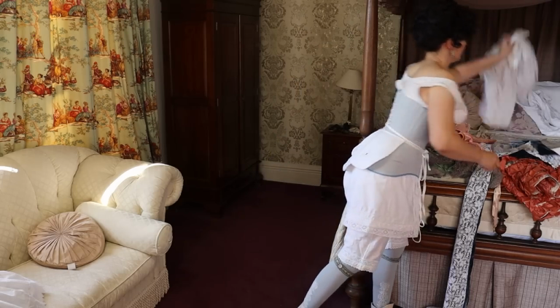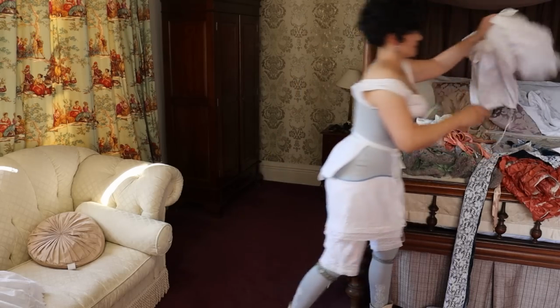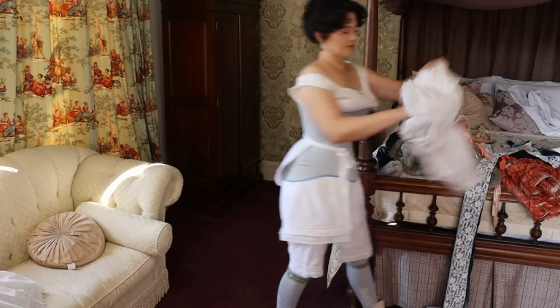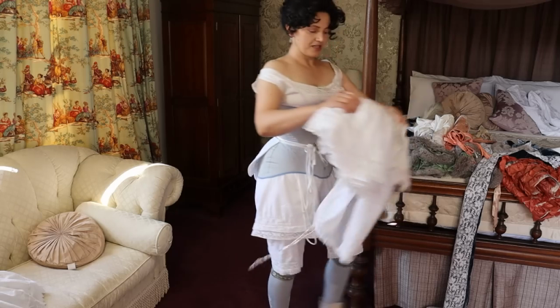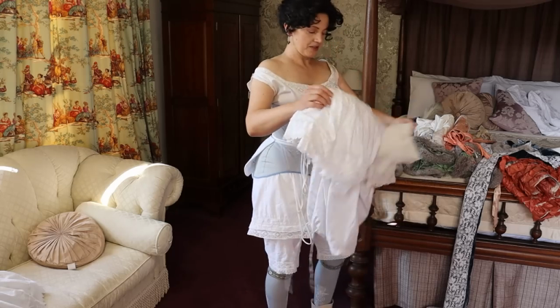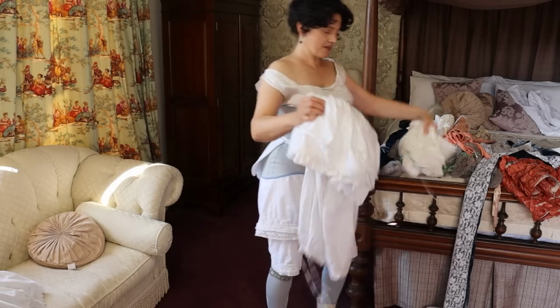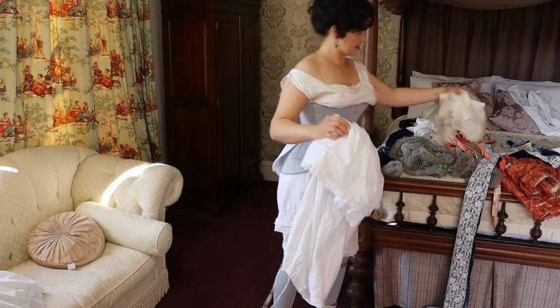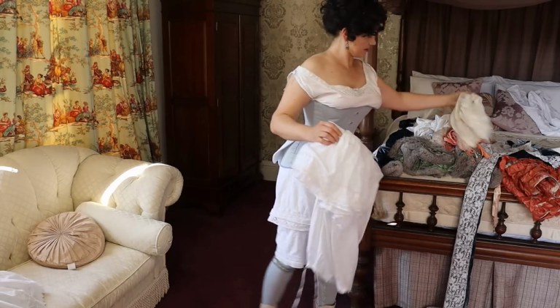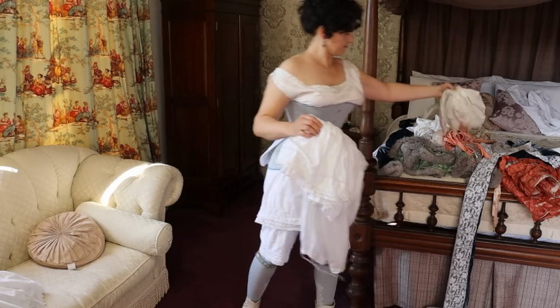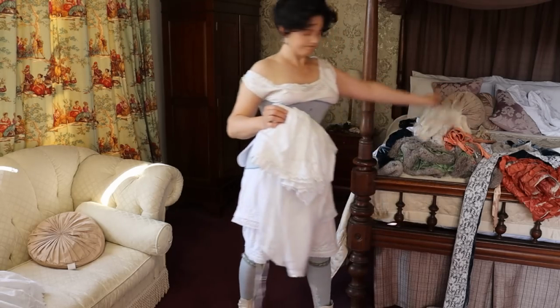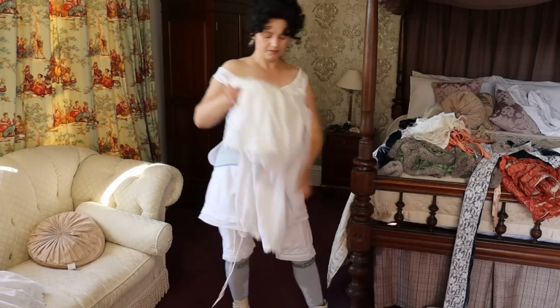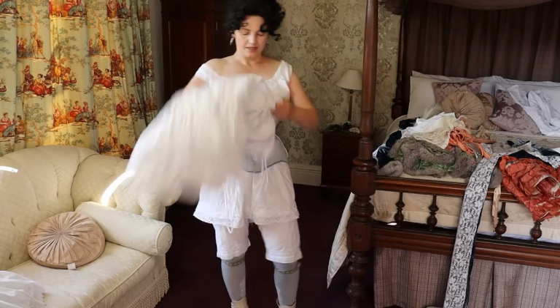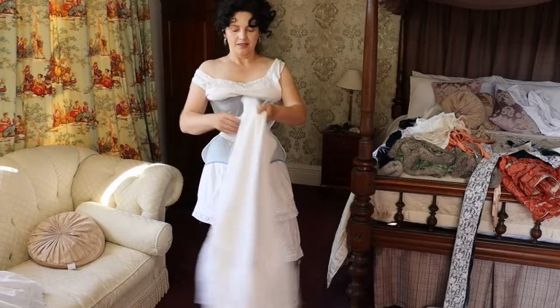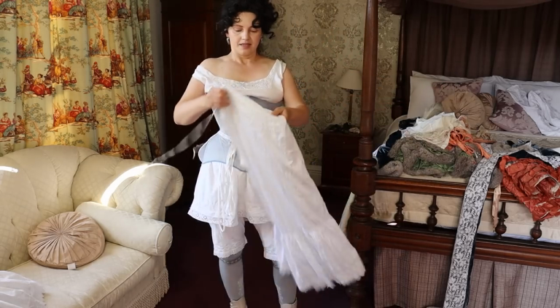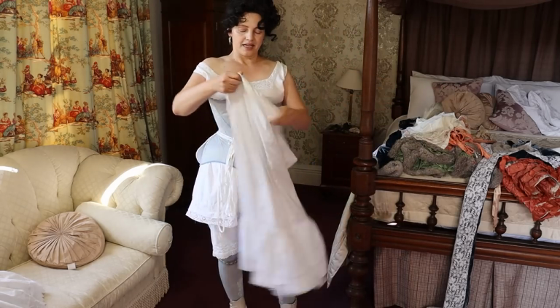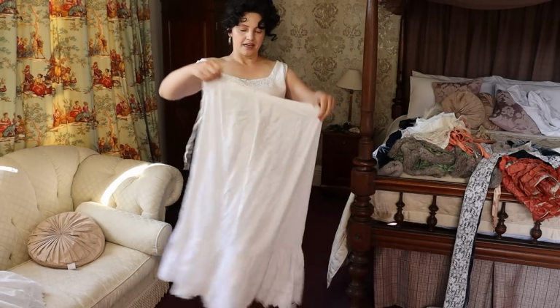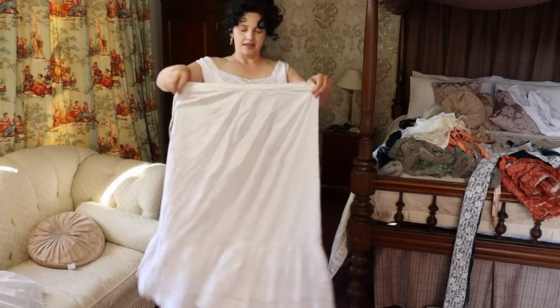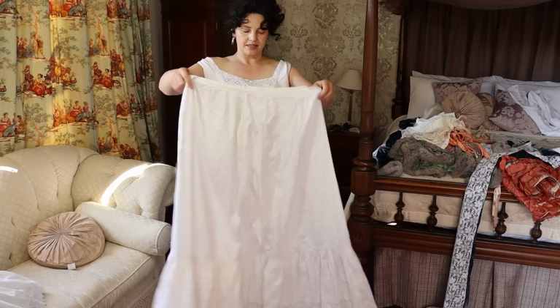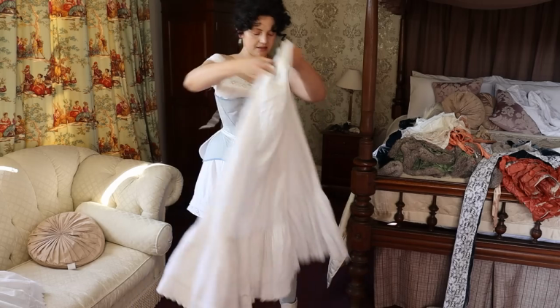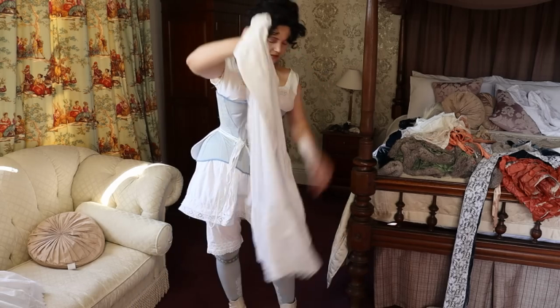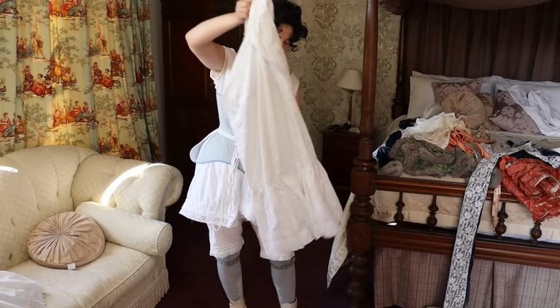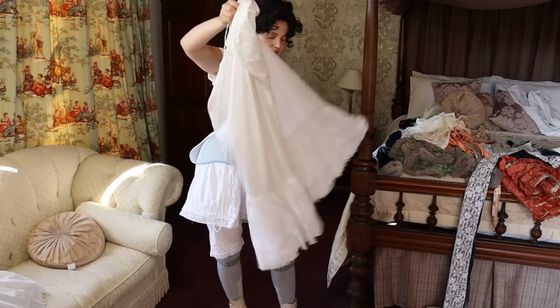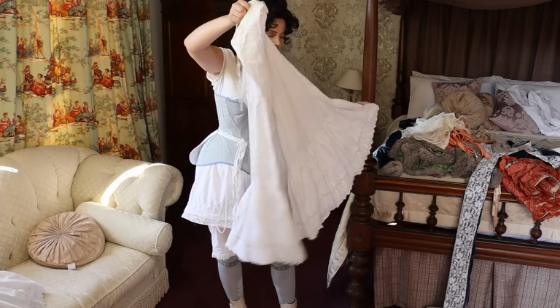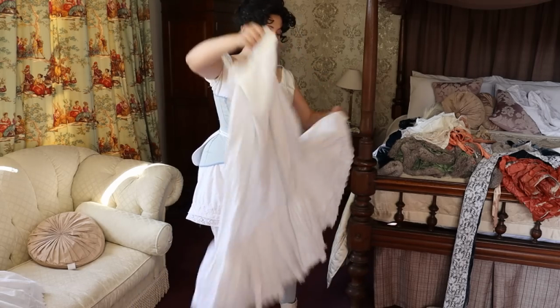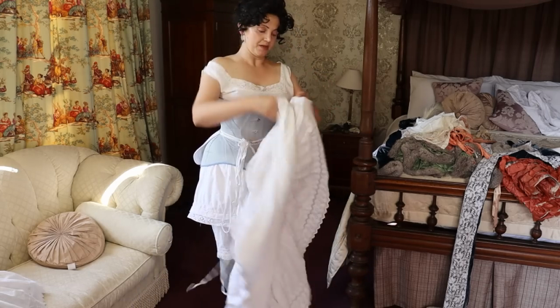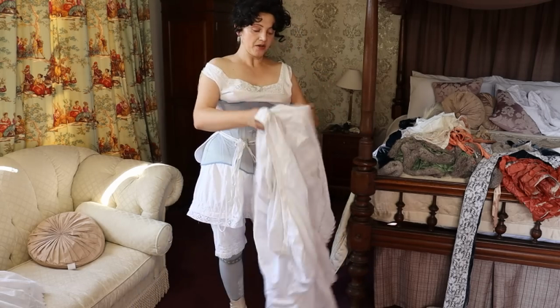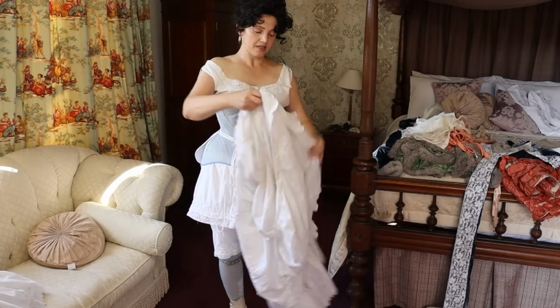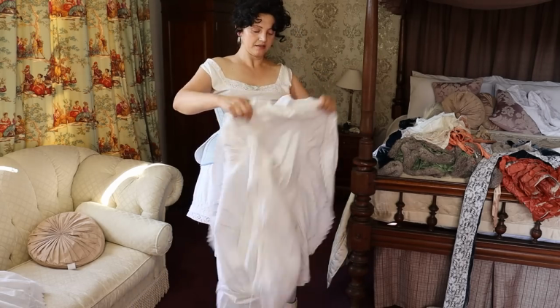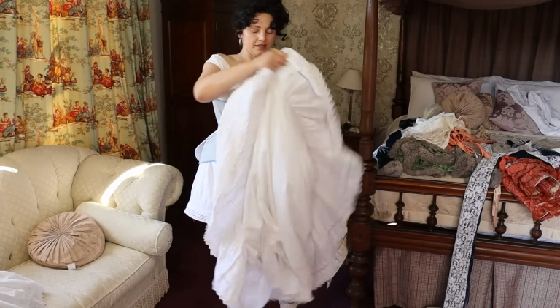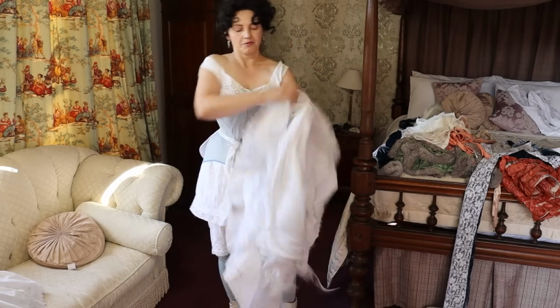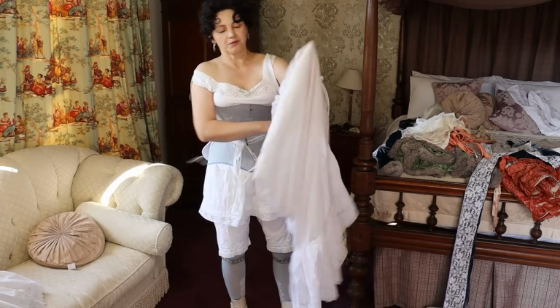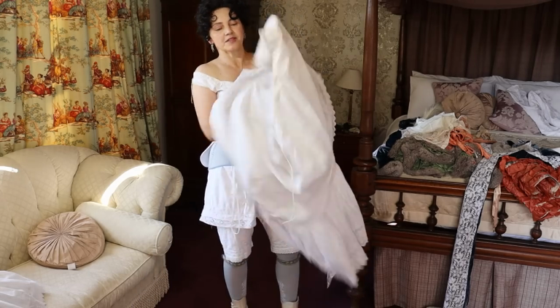Let's start with the petticoats first. And again, a nice original petticoat with double flounces.